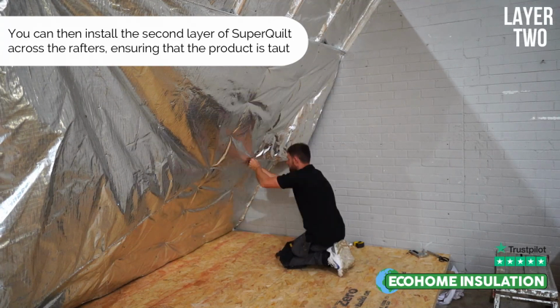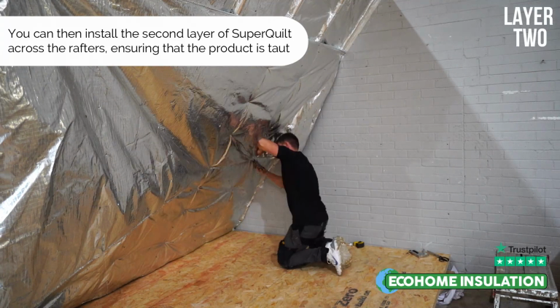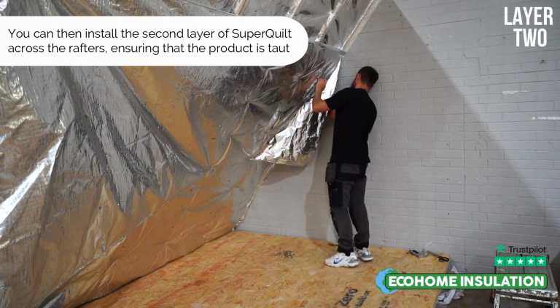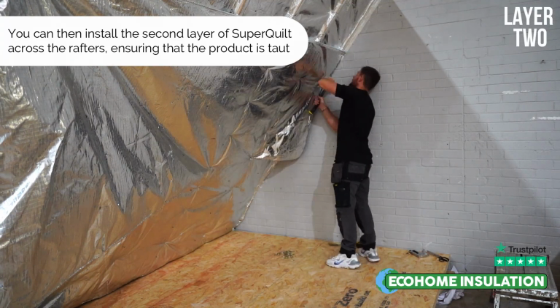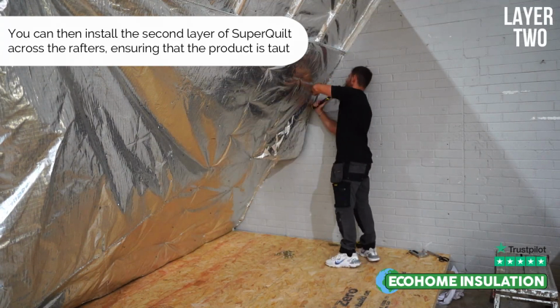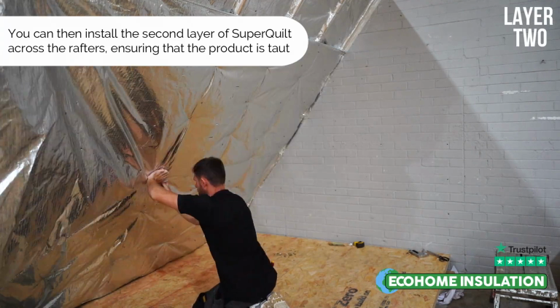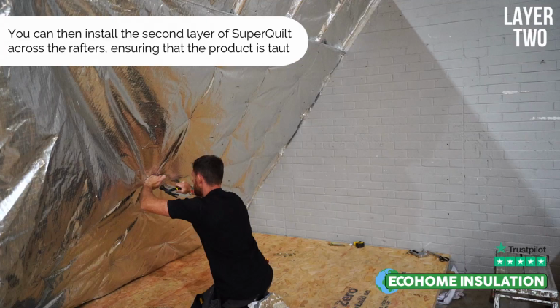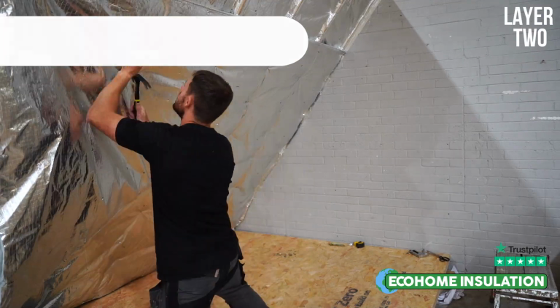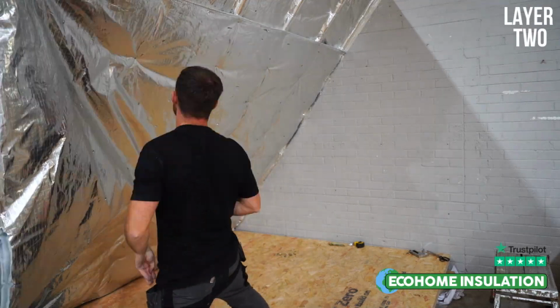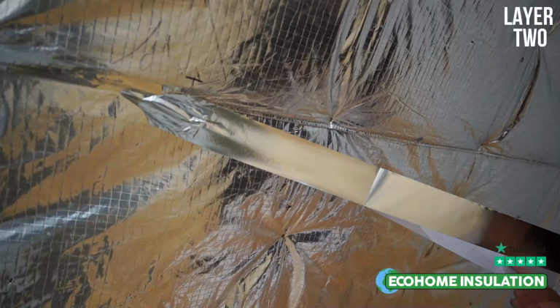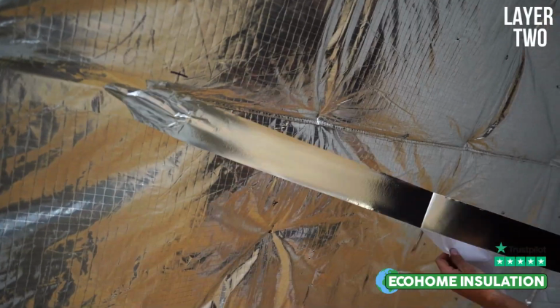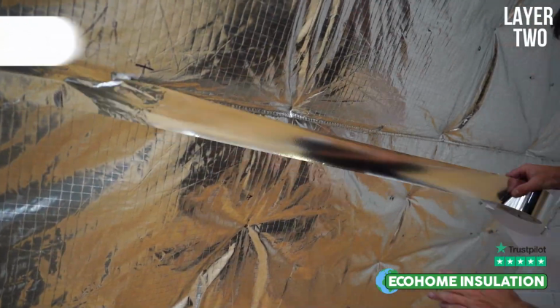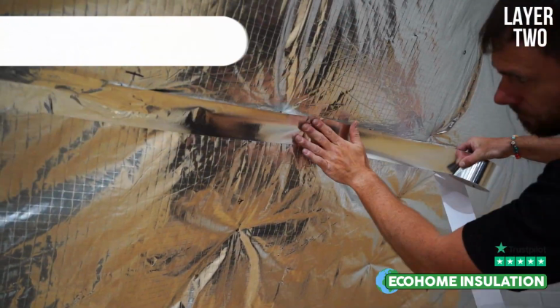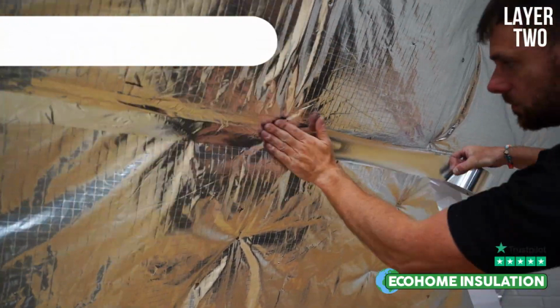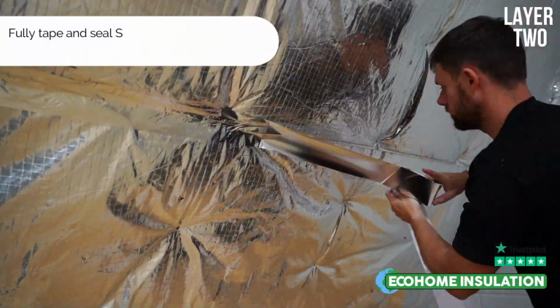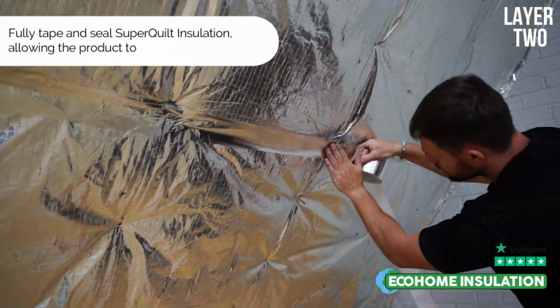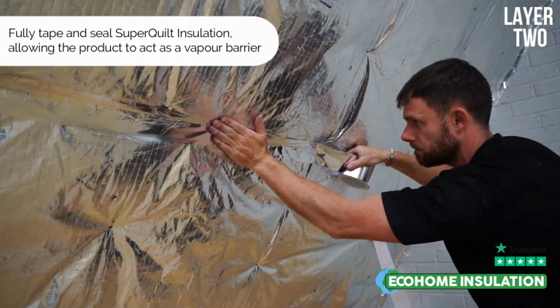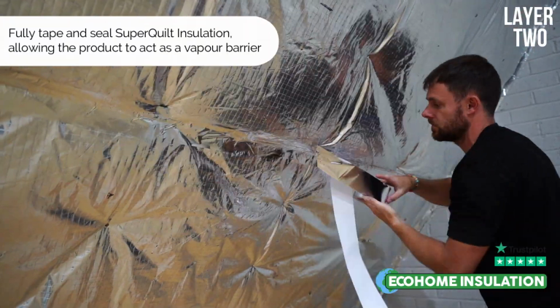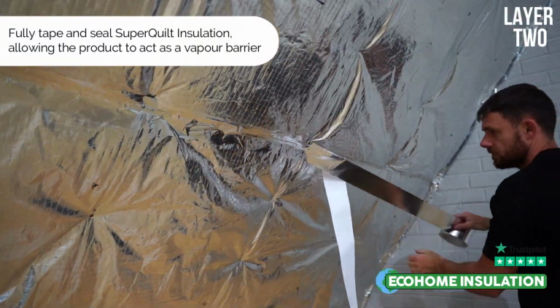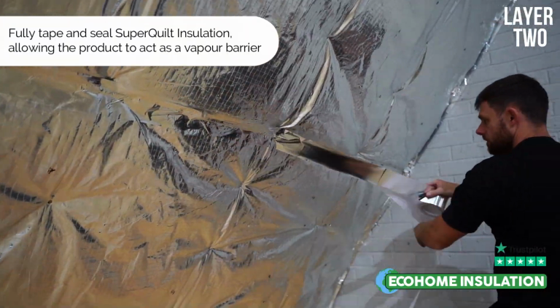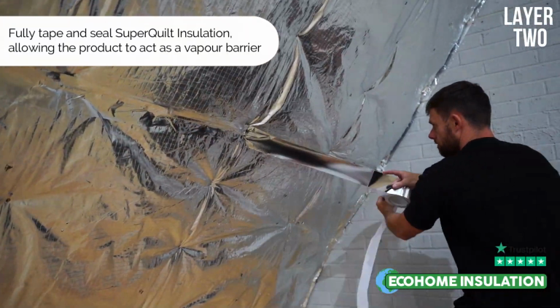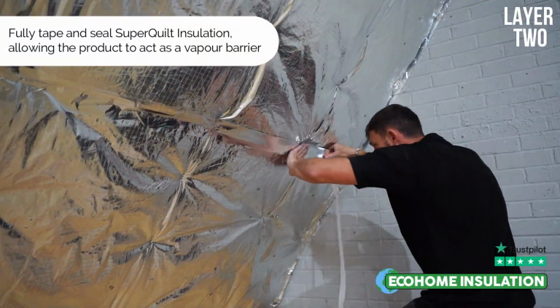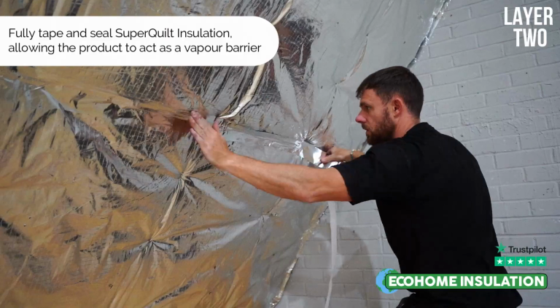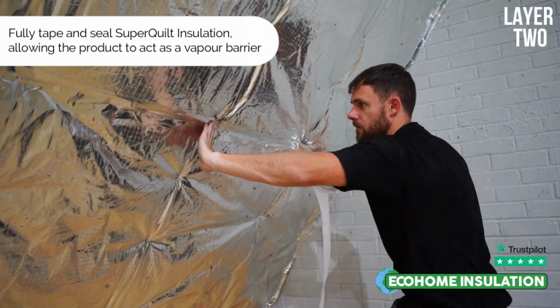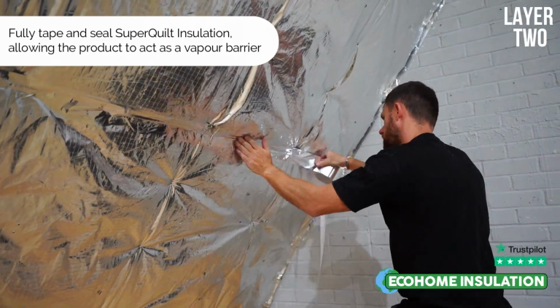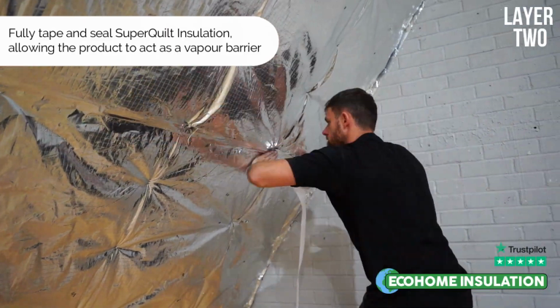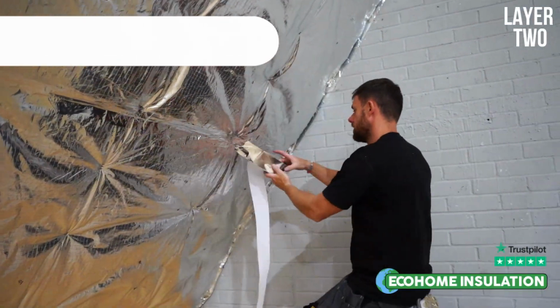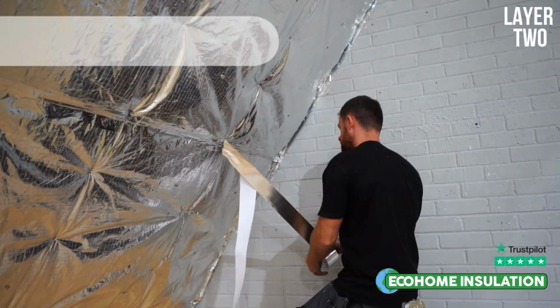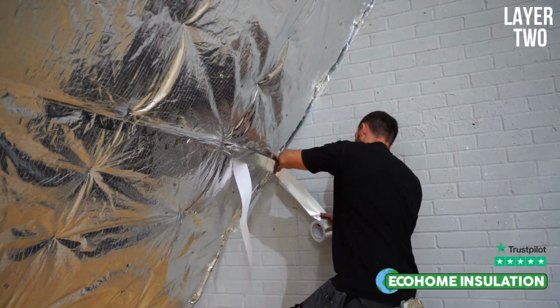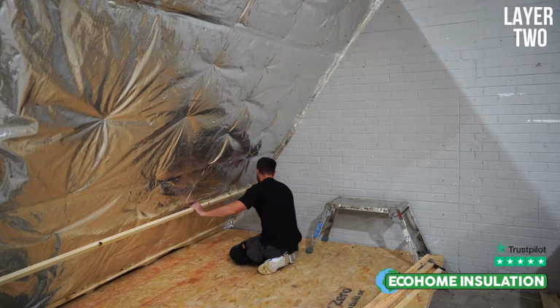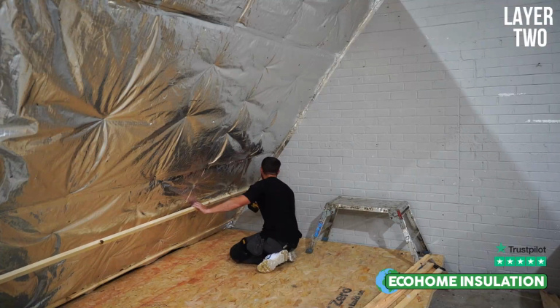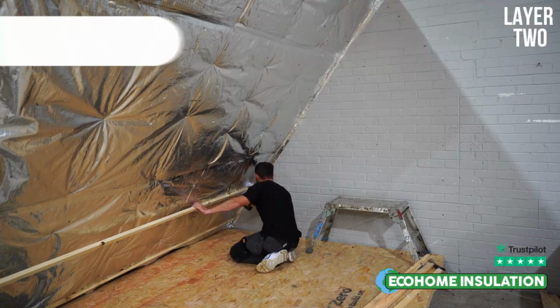This tutorial is based on insulating three layers underneath a pitched roof. You also have the facility to use this detail on a flat roof when insulating both above and below the joists.